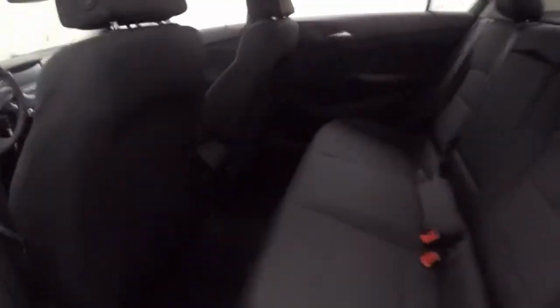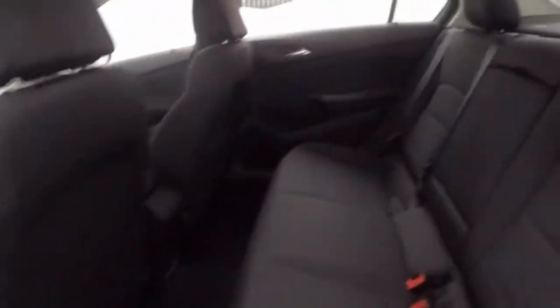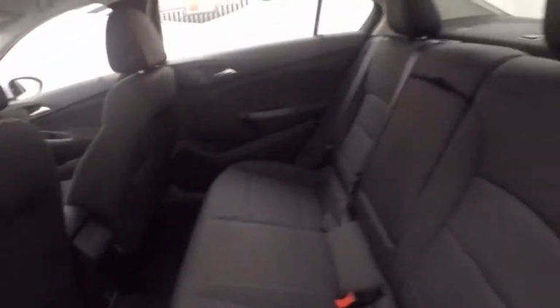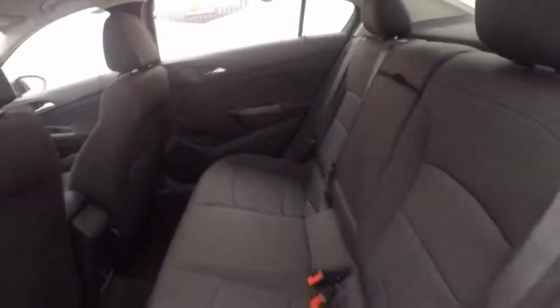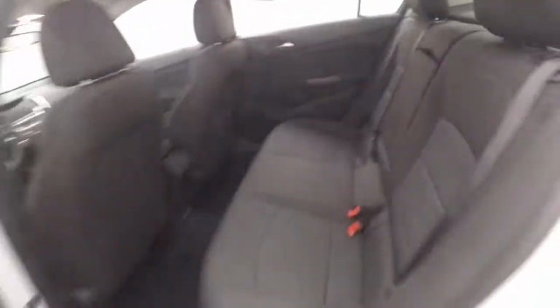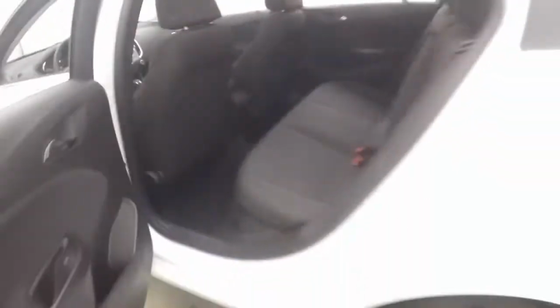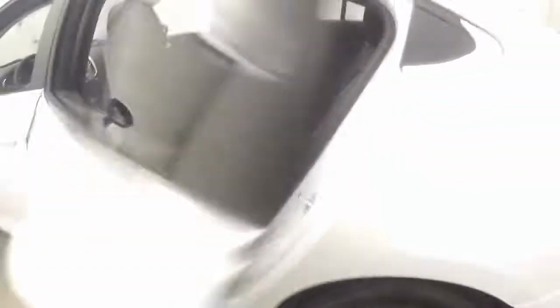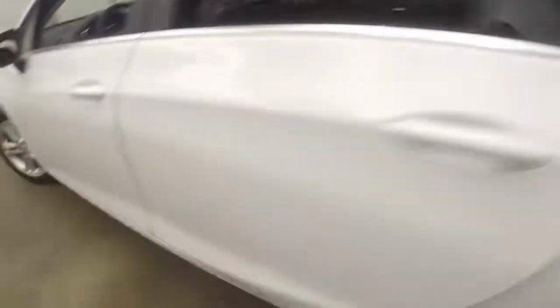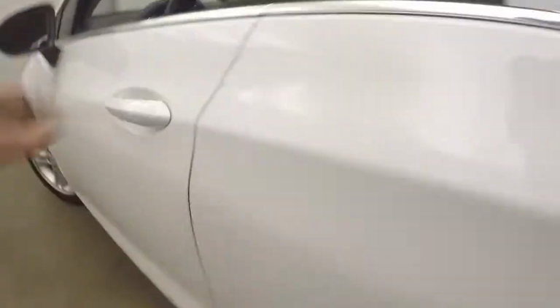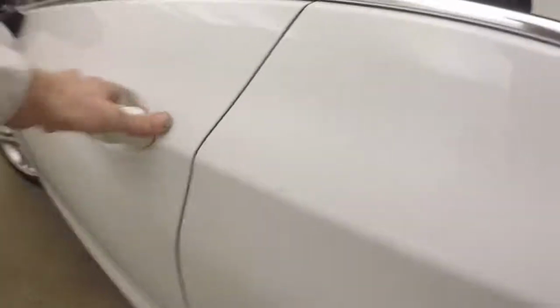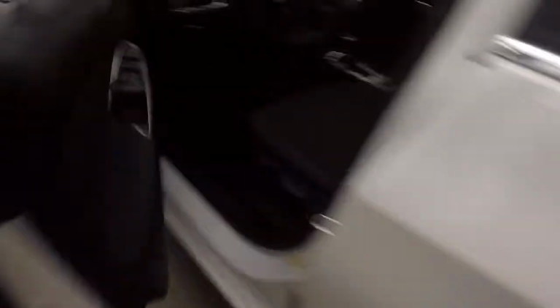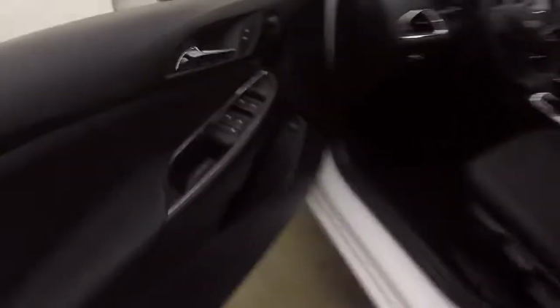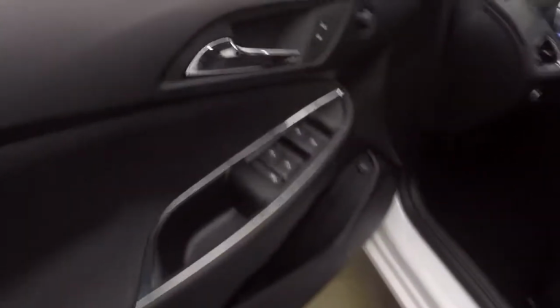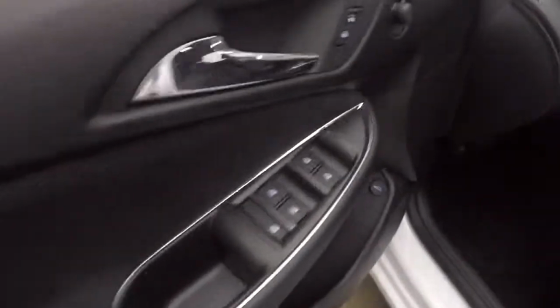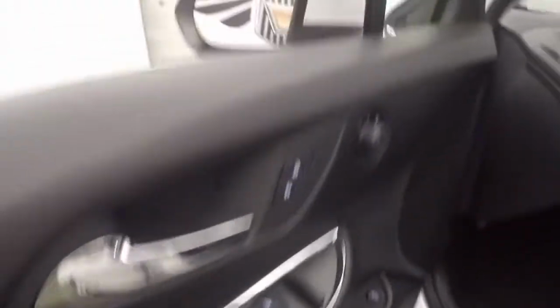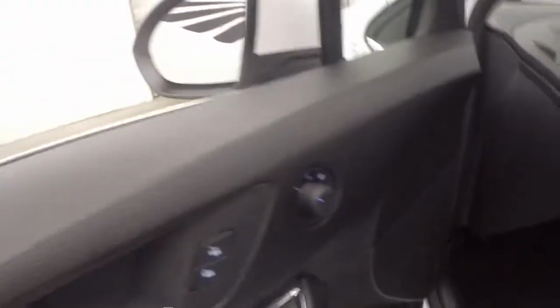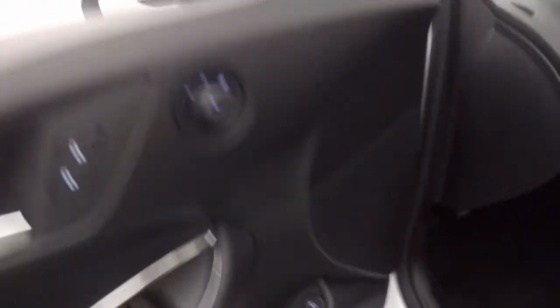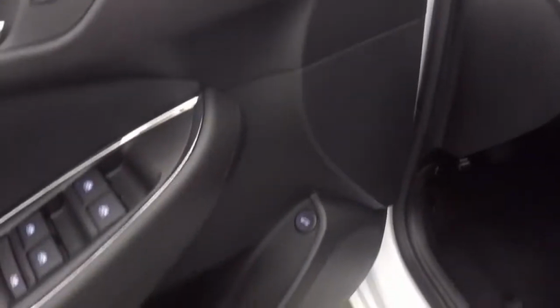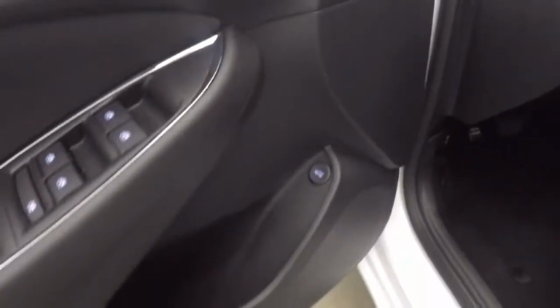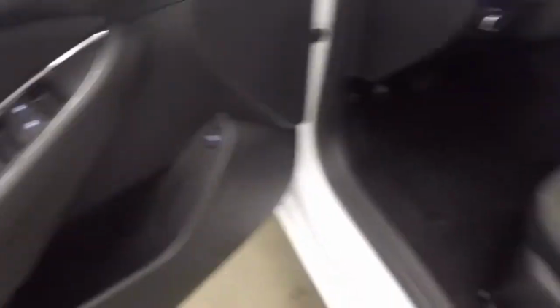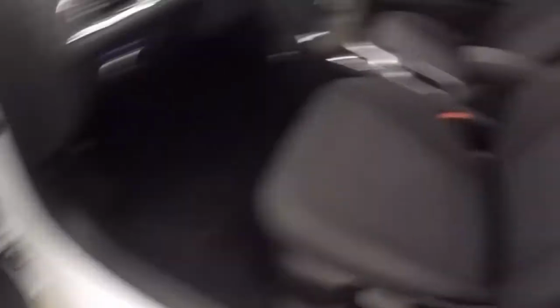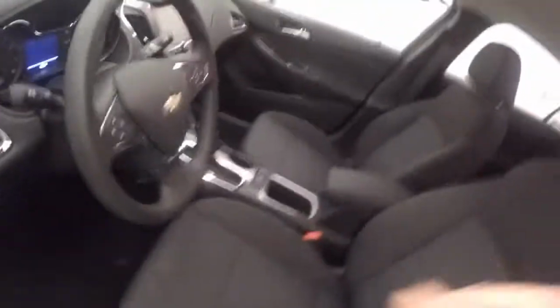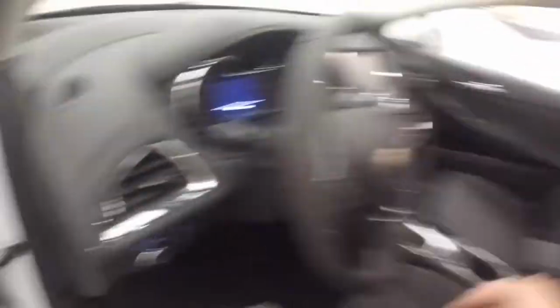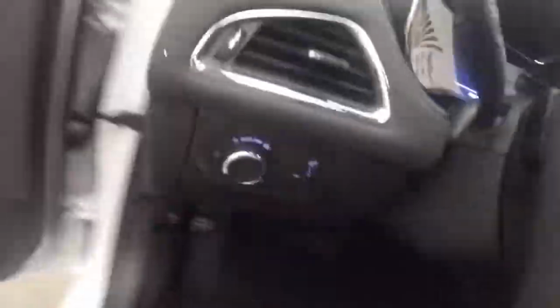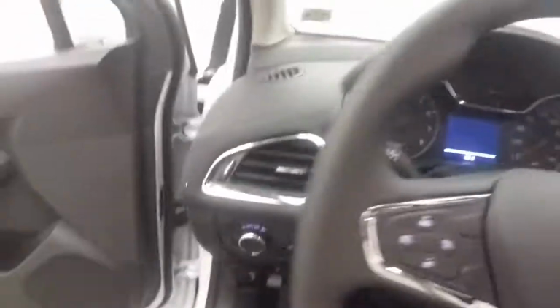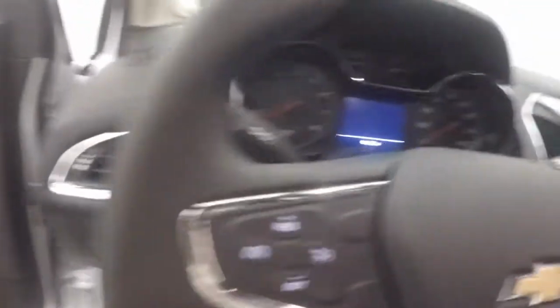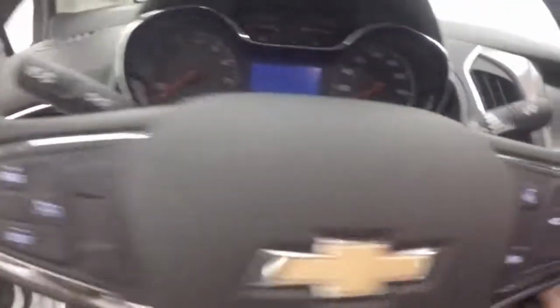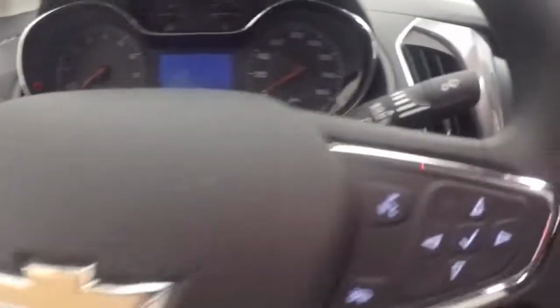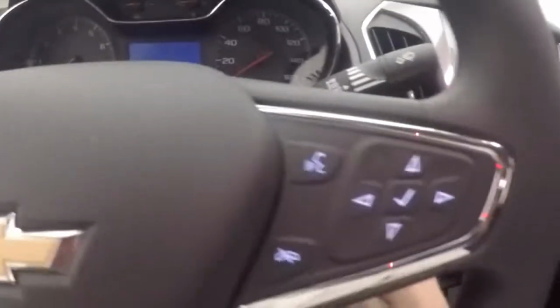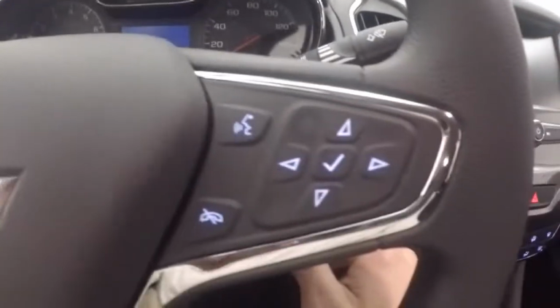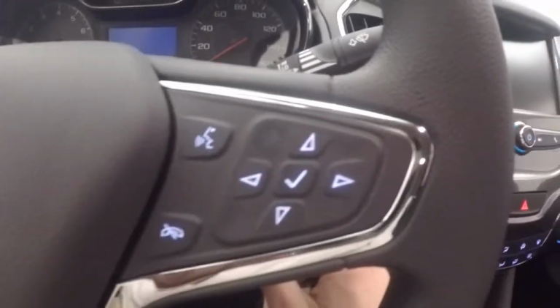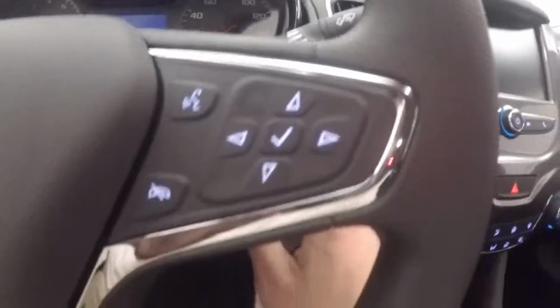Interior's in great shape. Up front, all your controls on the door. Manual seats, cruise control, Bluetooth stereo and information control on the steering wheel.